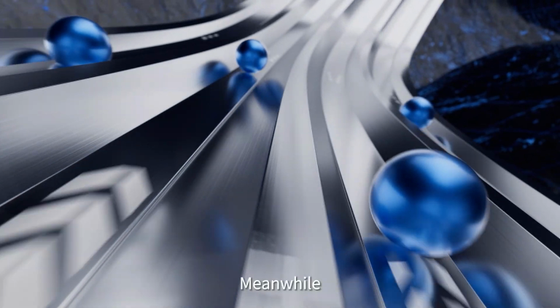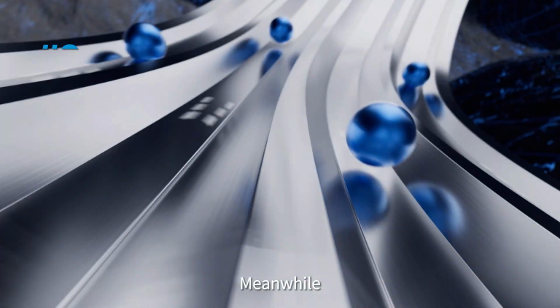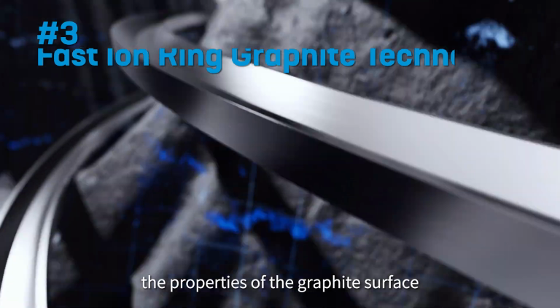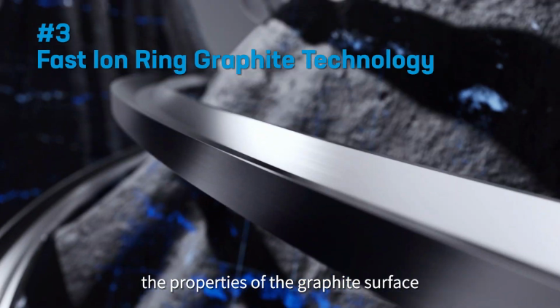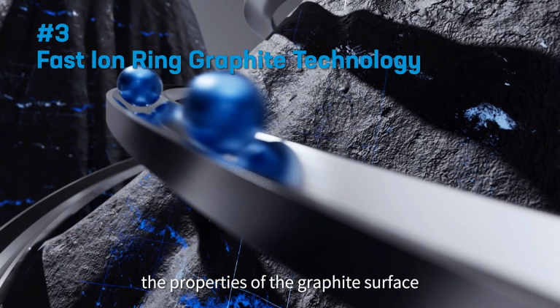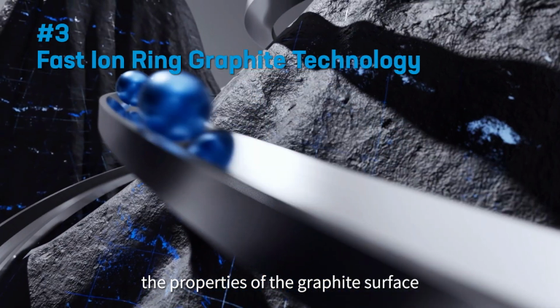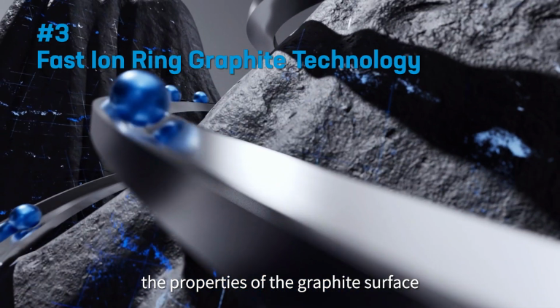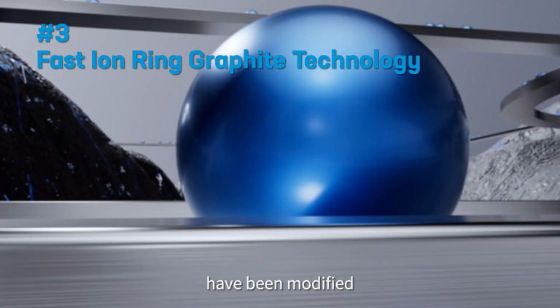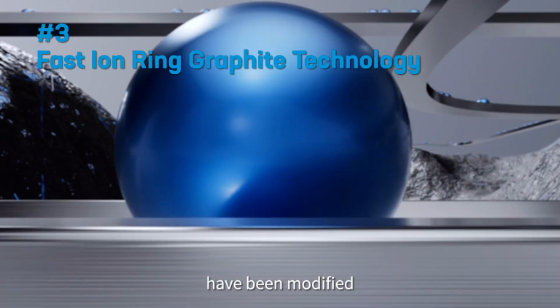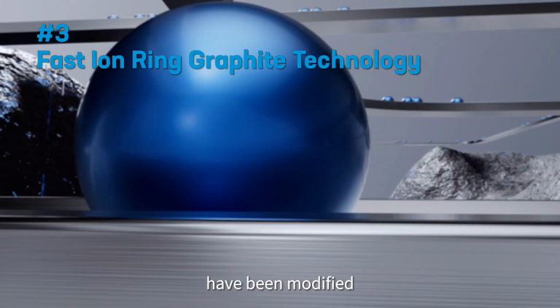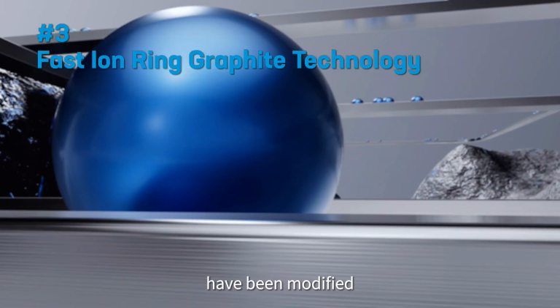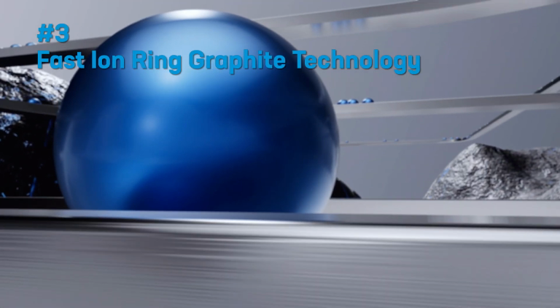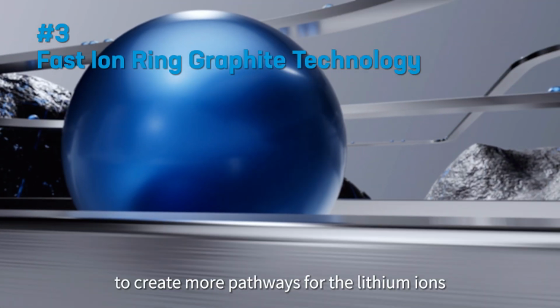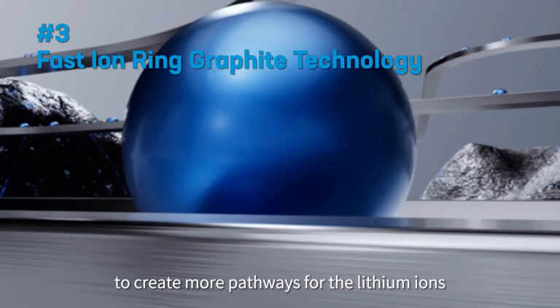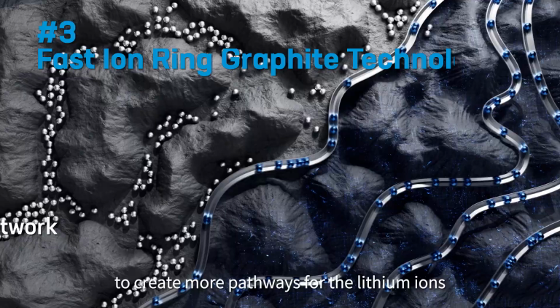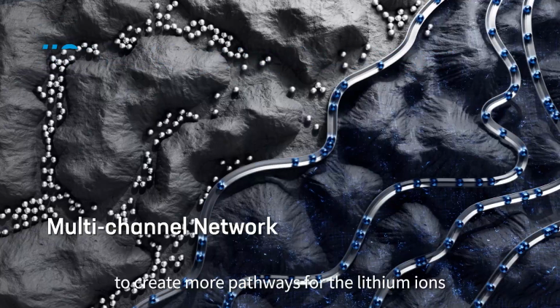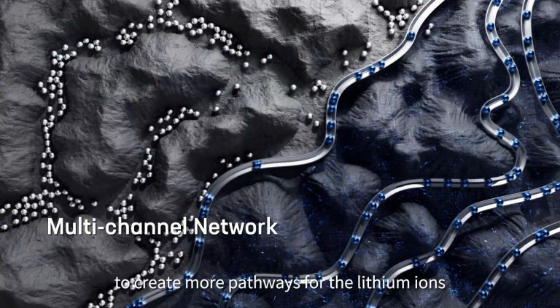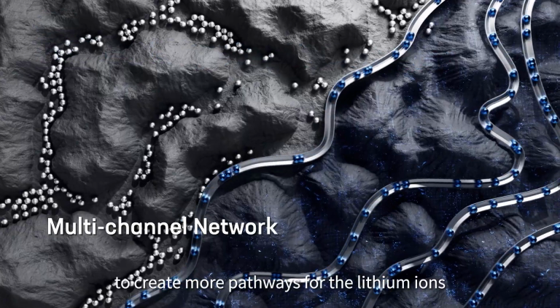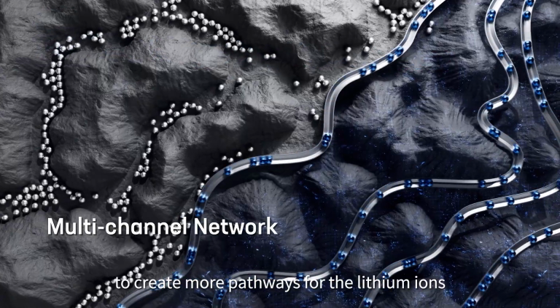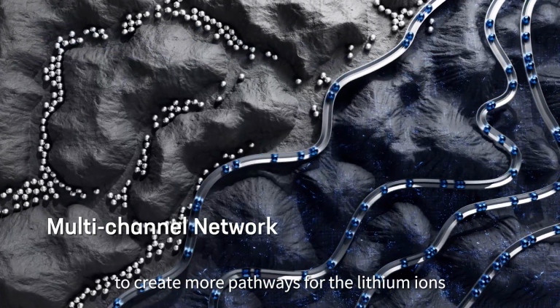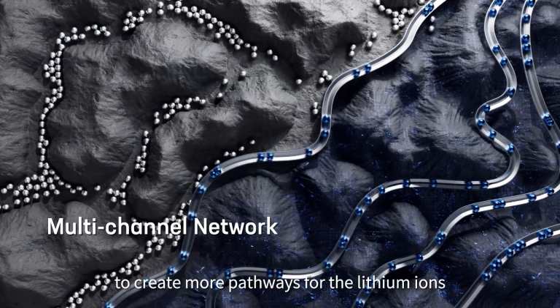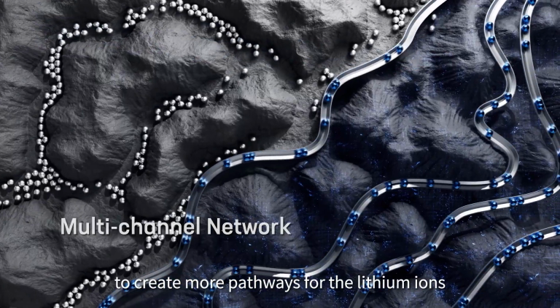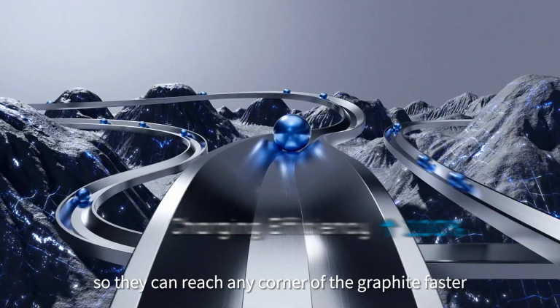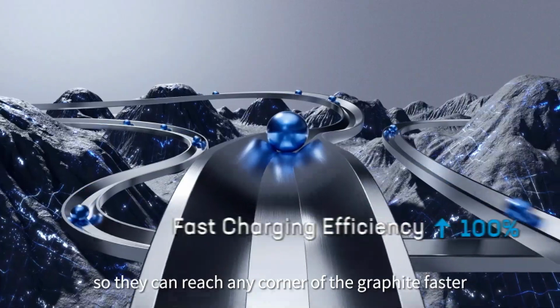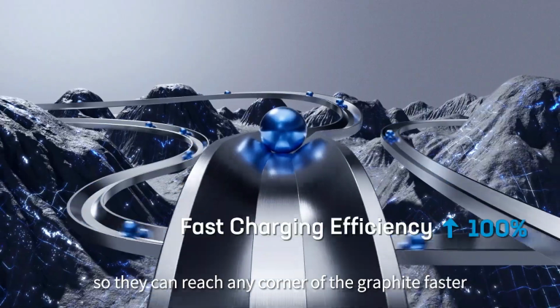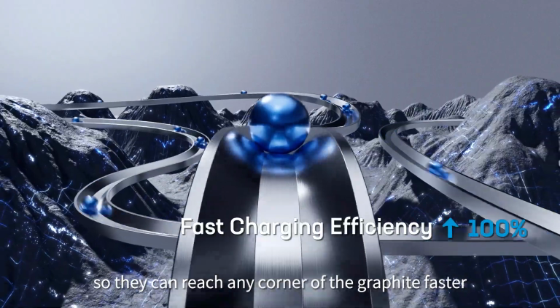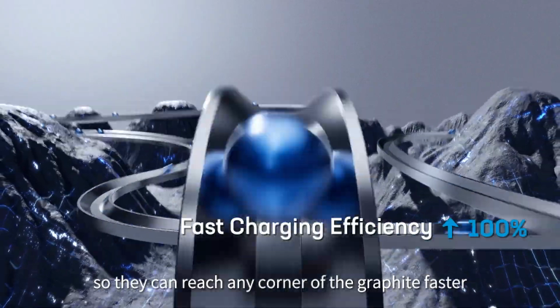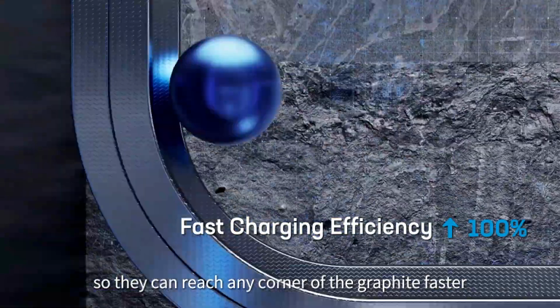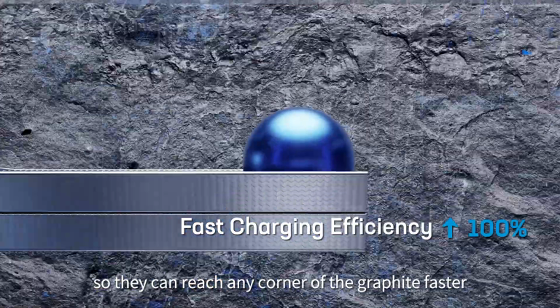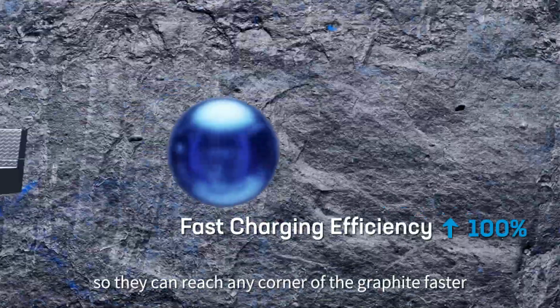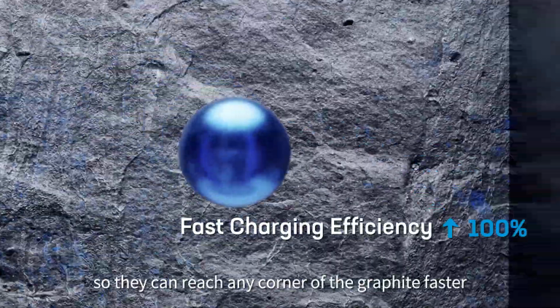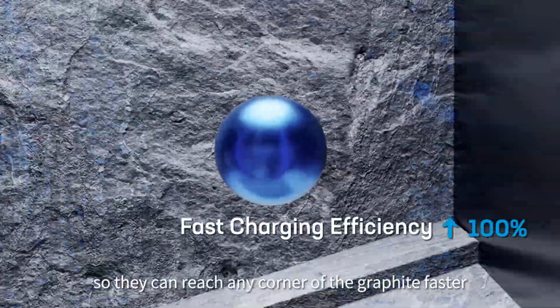Meanwhile, the properties of the graphite surface have been modified to create more pathways for the lithium ions so they can reach any corner of the graphite faster.